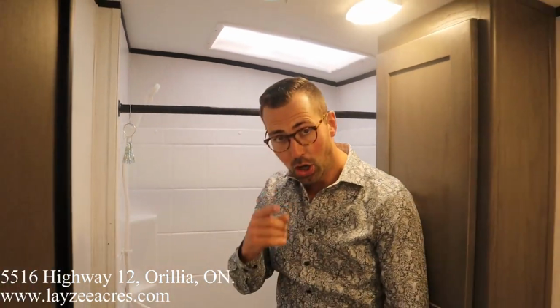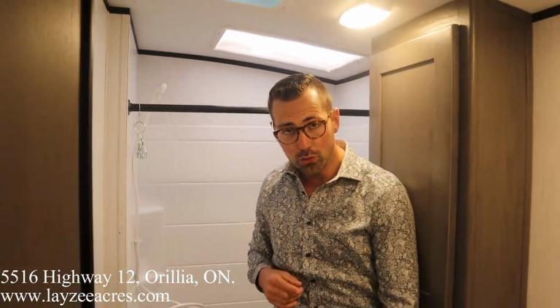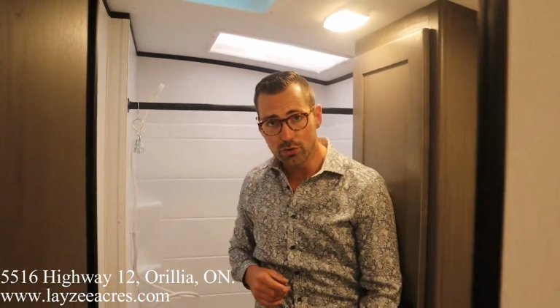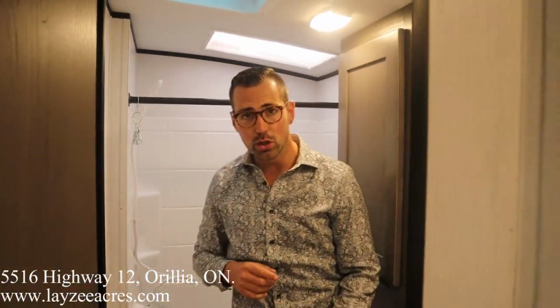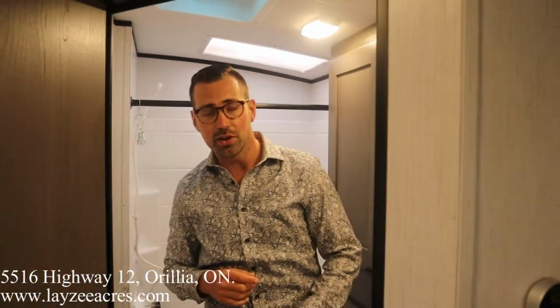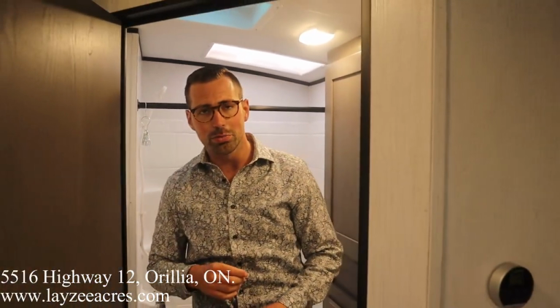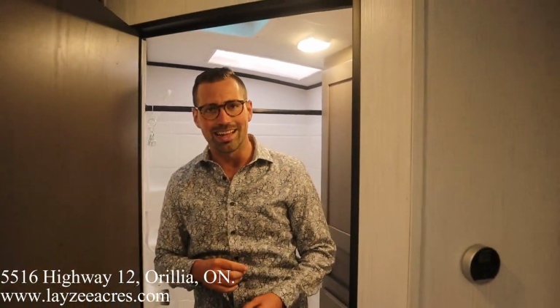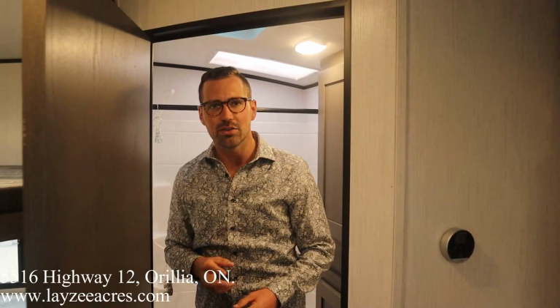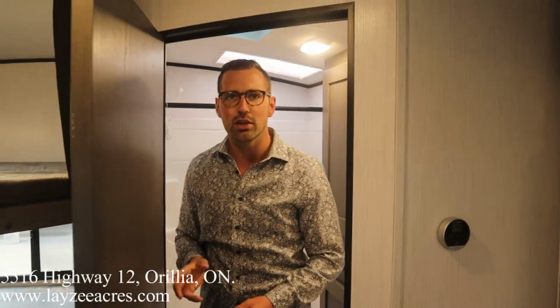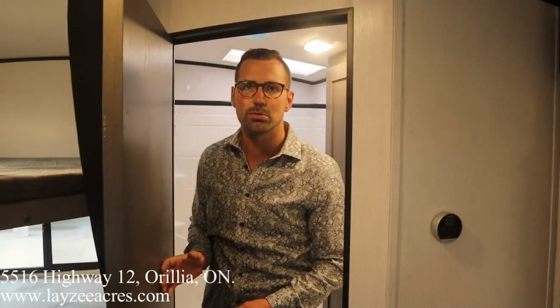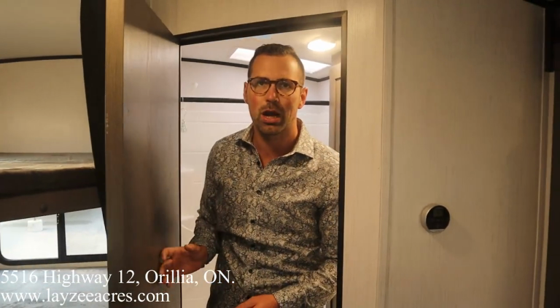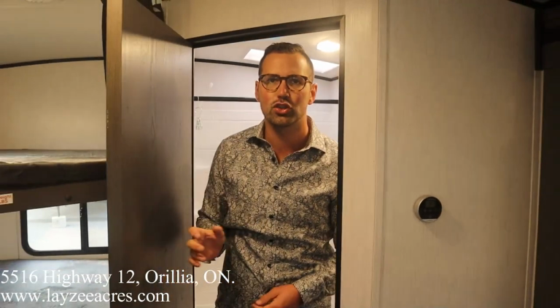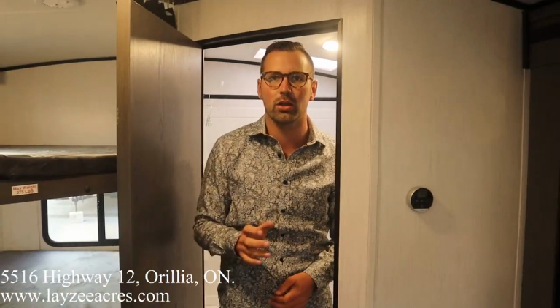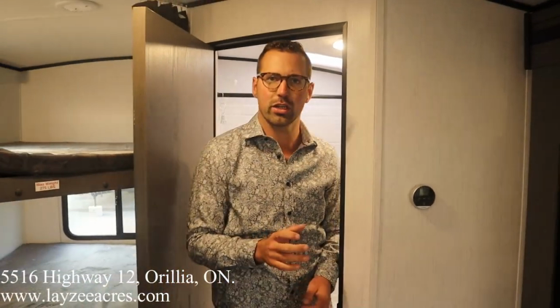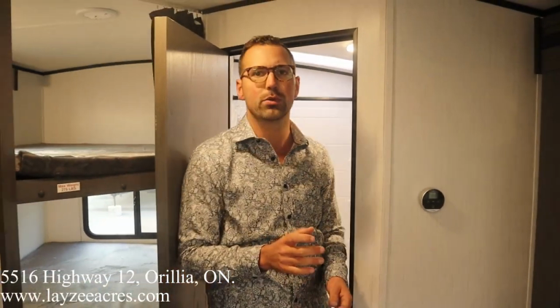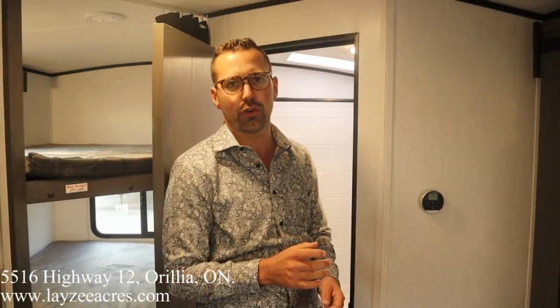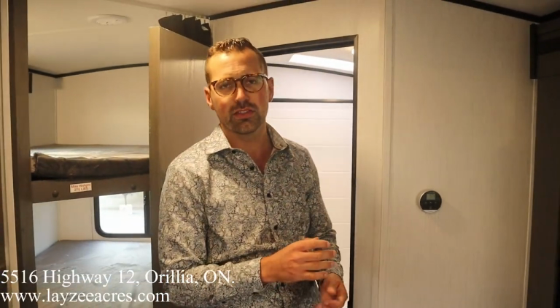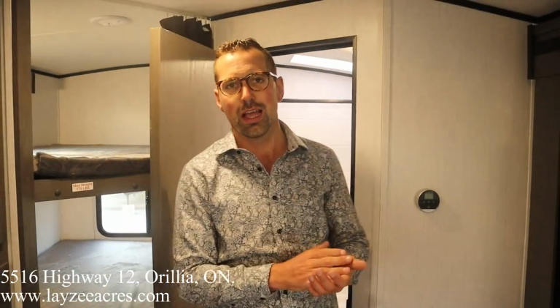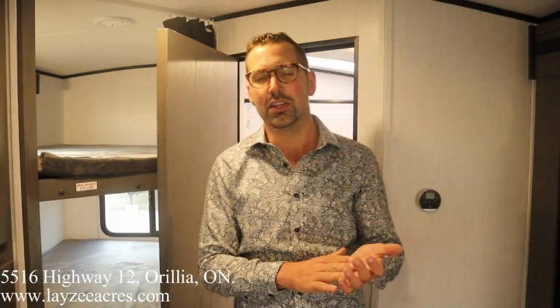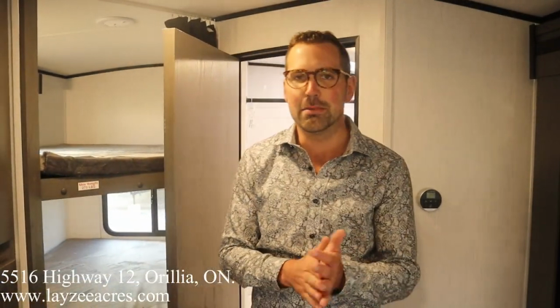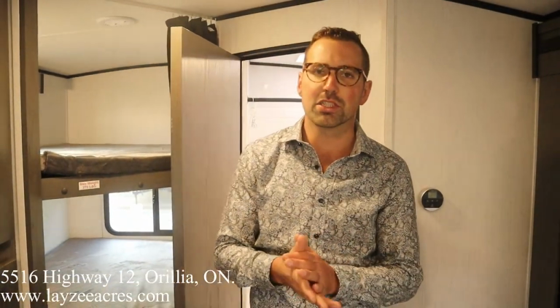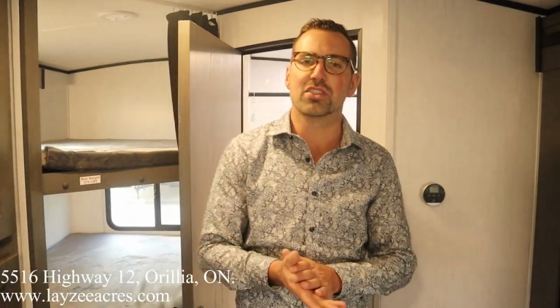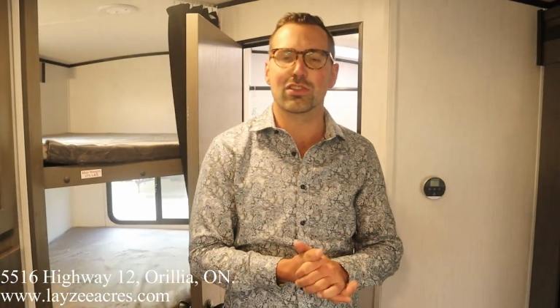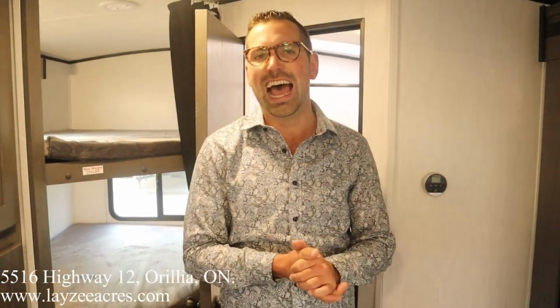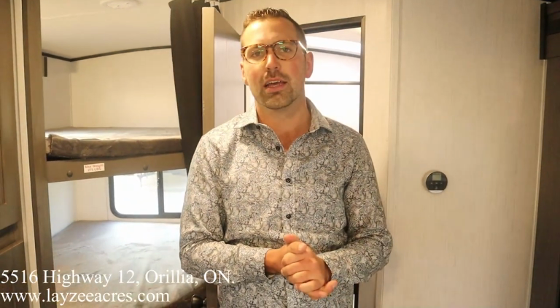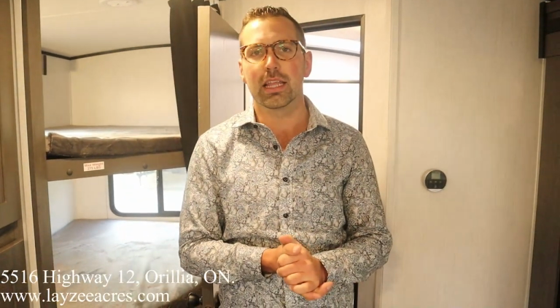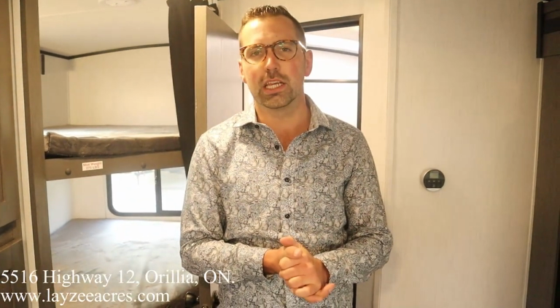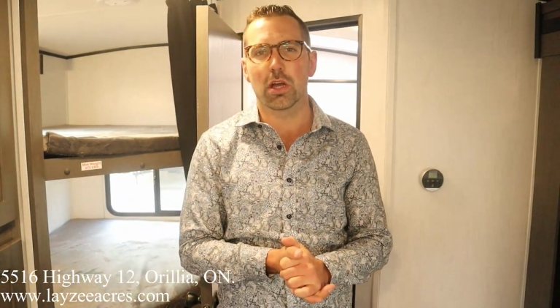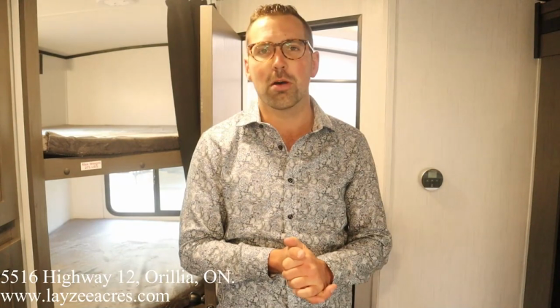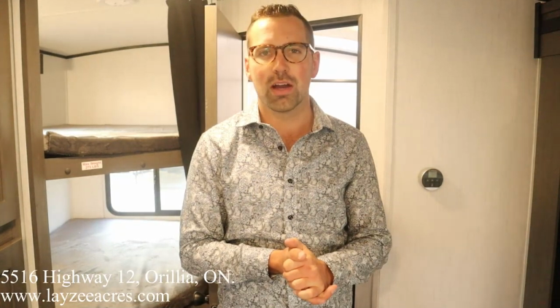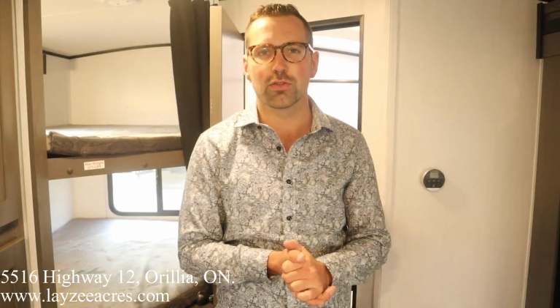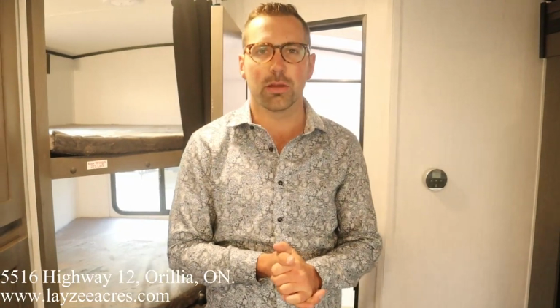Hopefully you've enjoyed the video. Please like the video, subscribe to the channel, and share it with your friends. You can also email us at sales@lazyacres.com. Have yourself a good day!